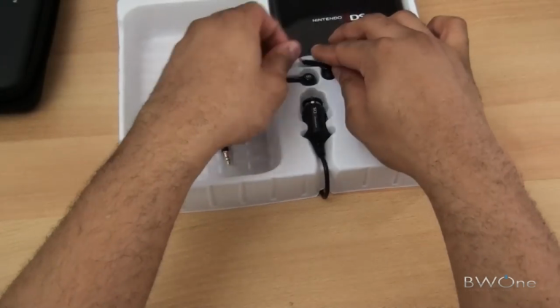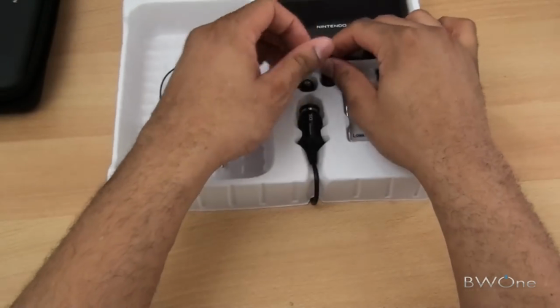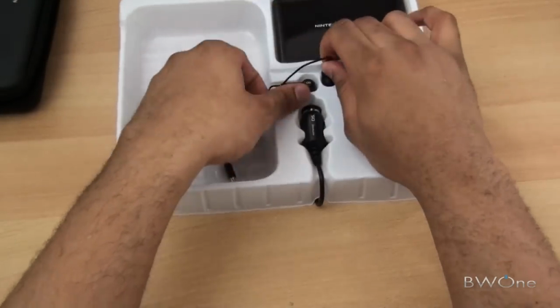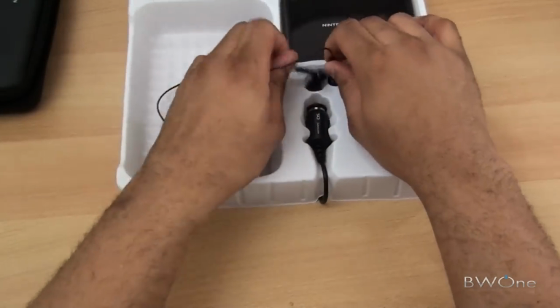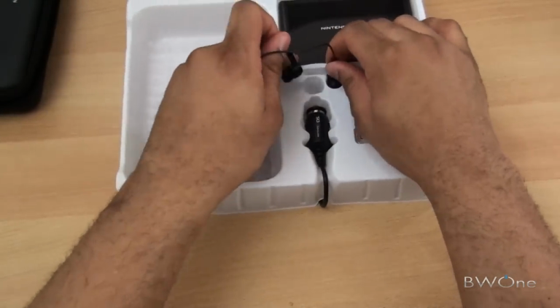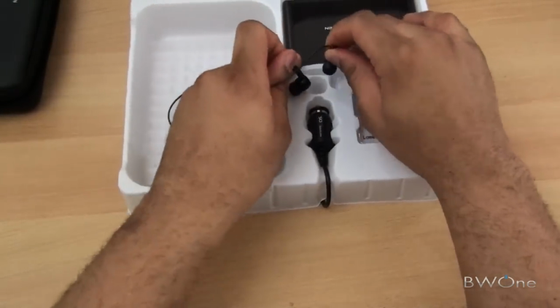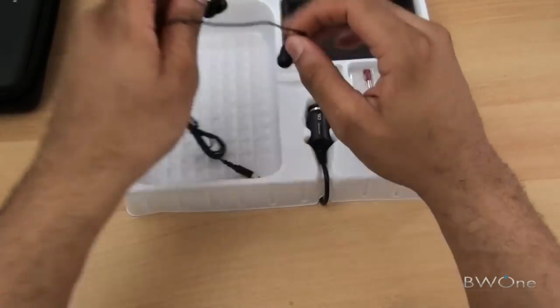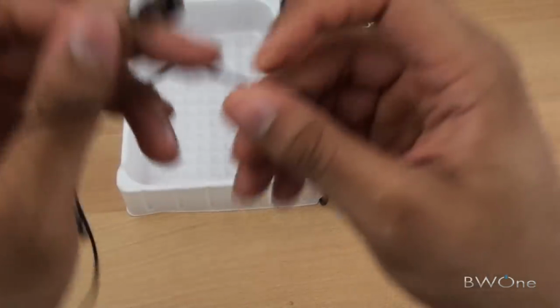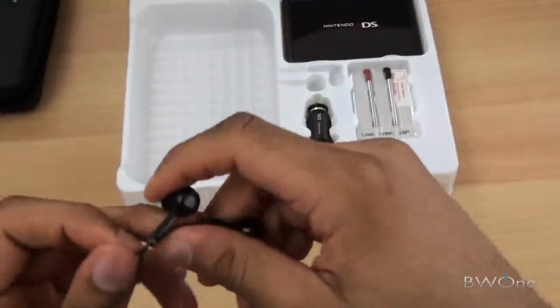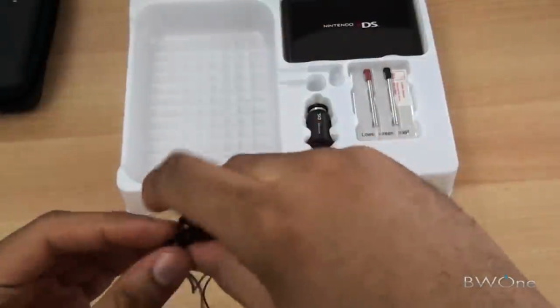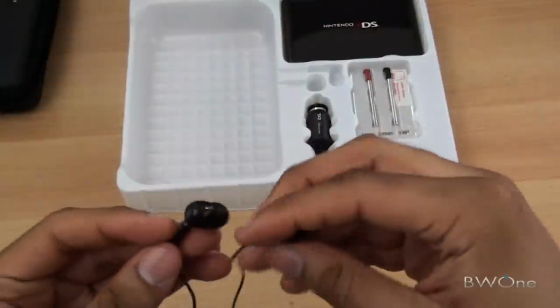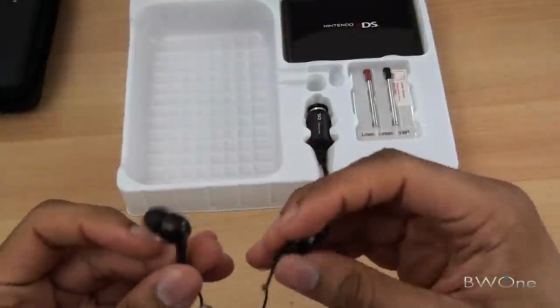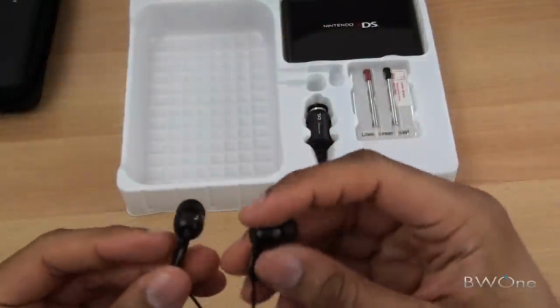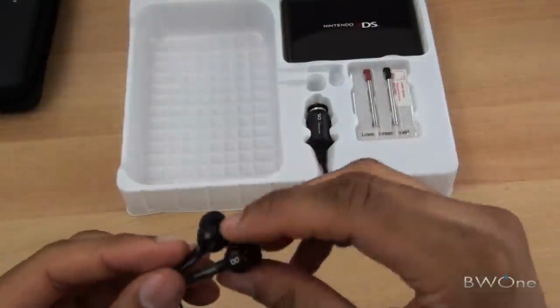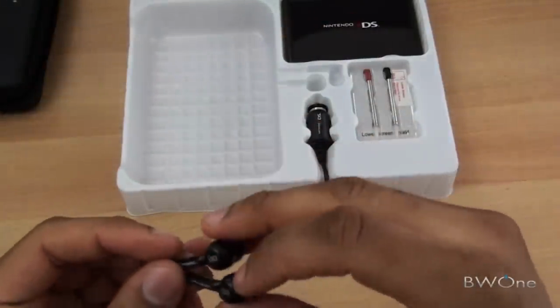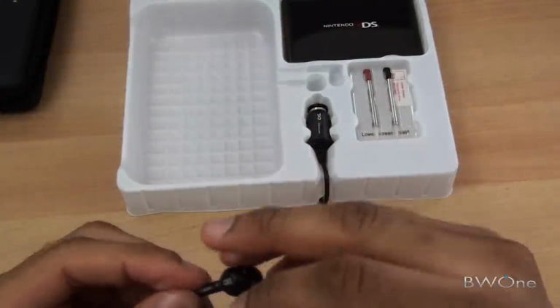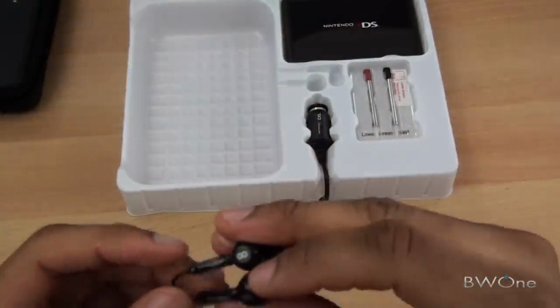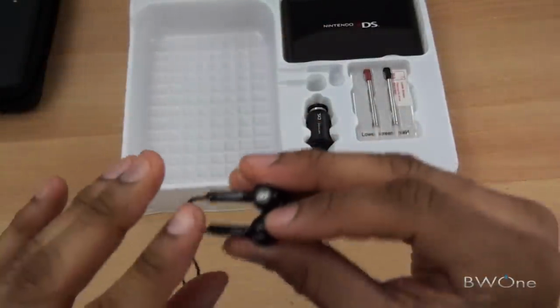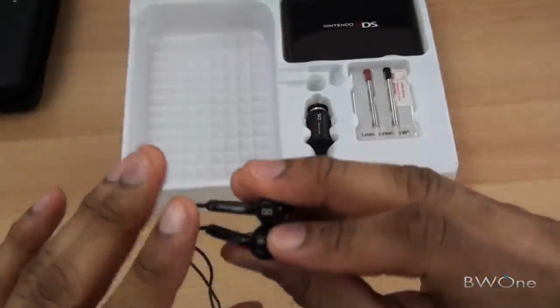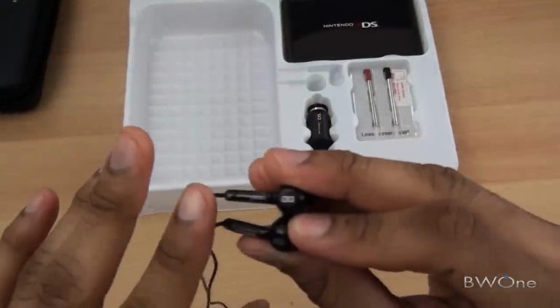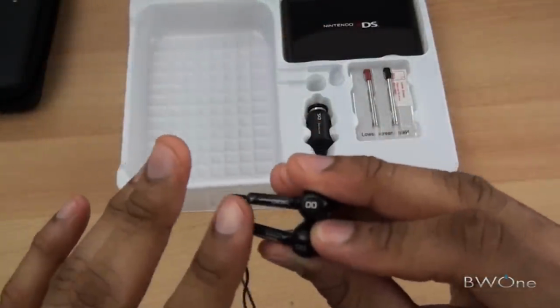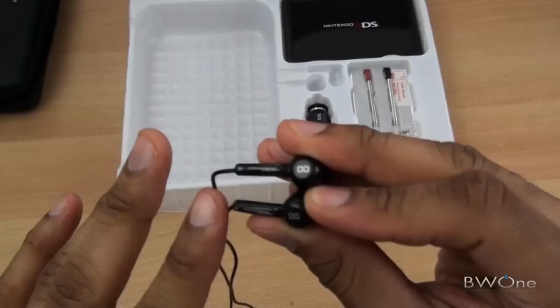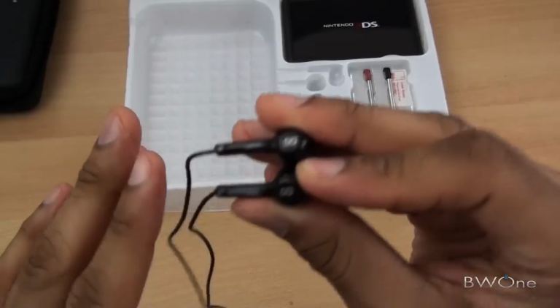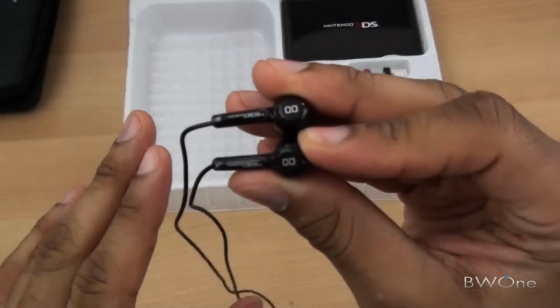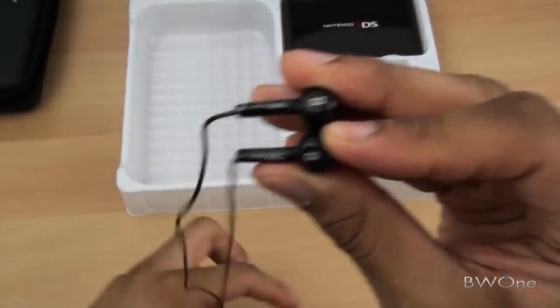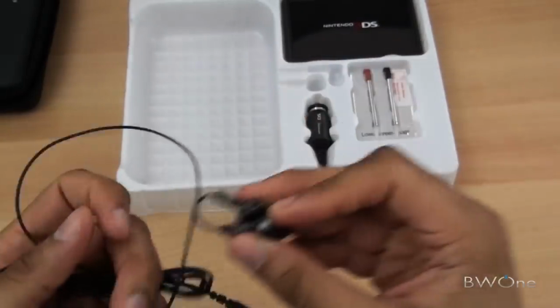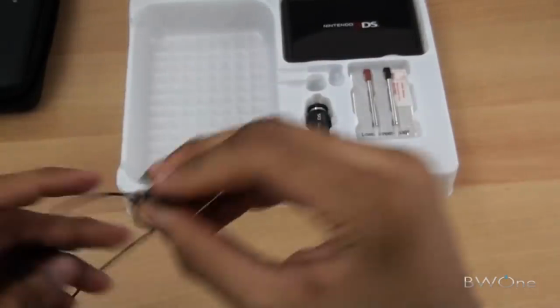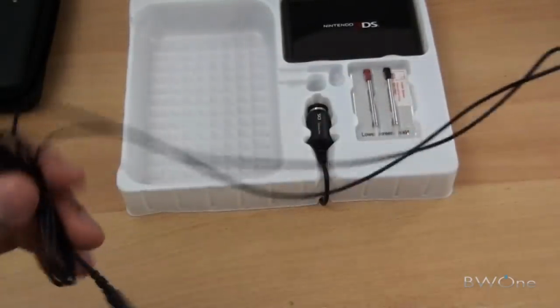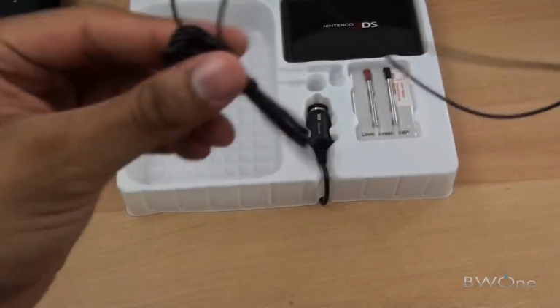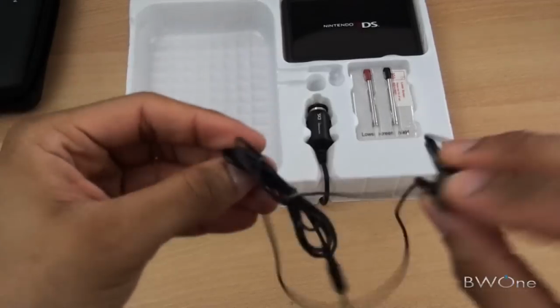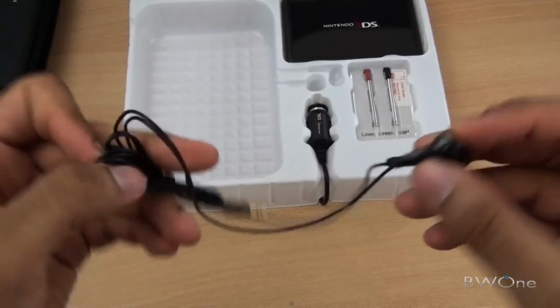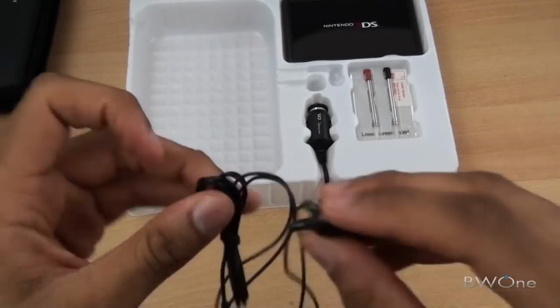Looks like we get a pair of headphones — that's pretty cool. We'll definitely test these out to see how well they work. They've got the Nintendo 3DS logo right on them. Looks like it's a pretty decent cable length.